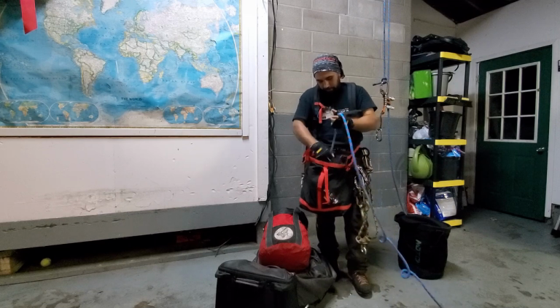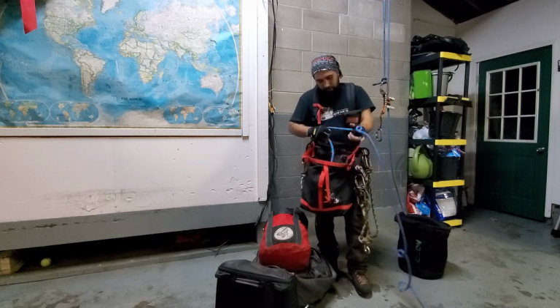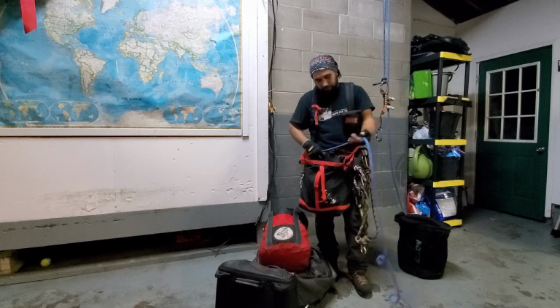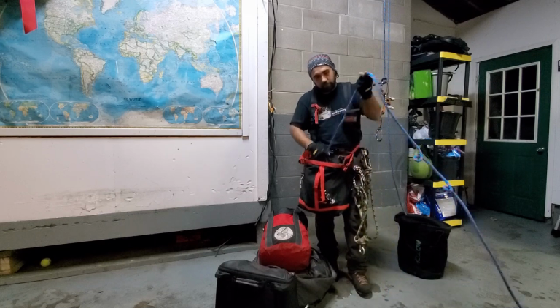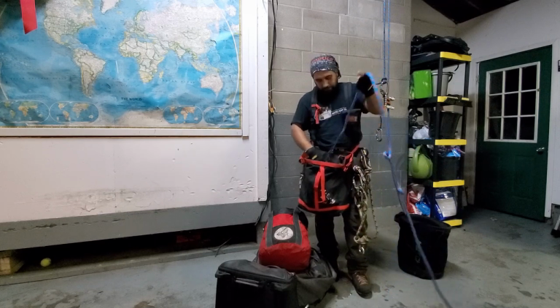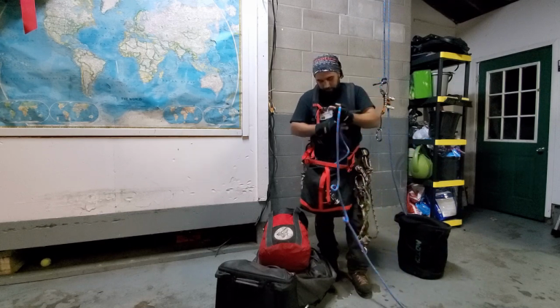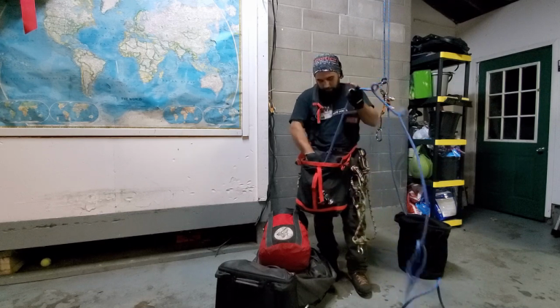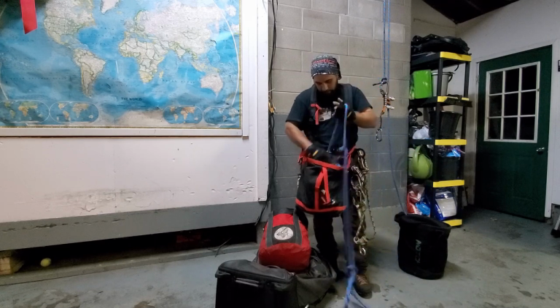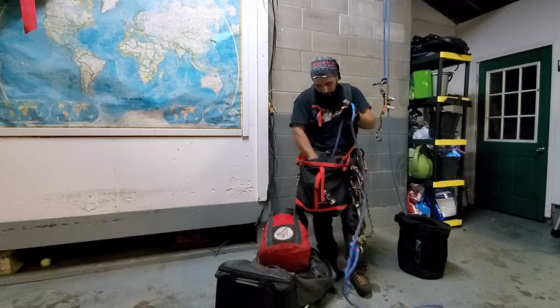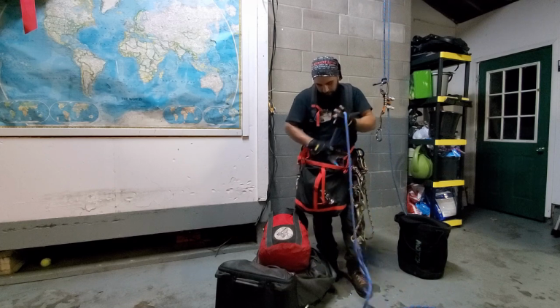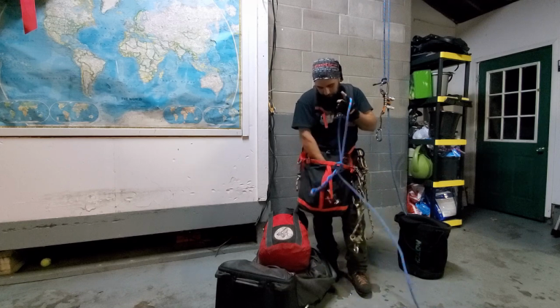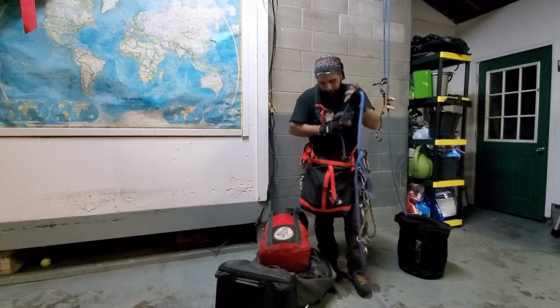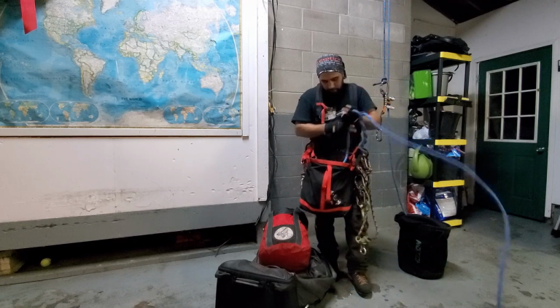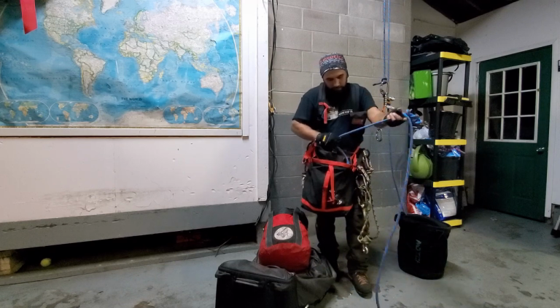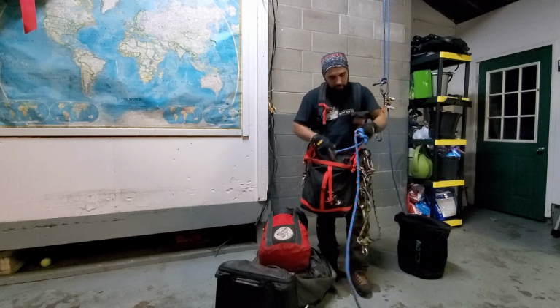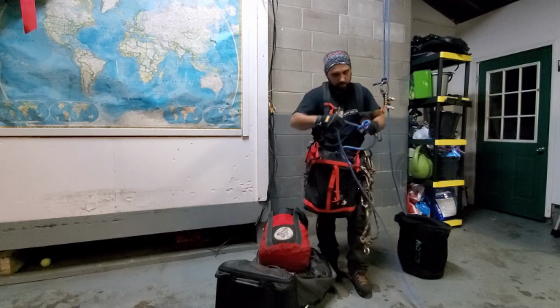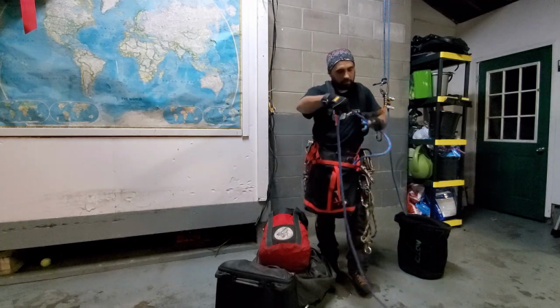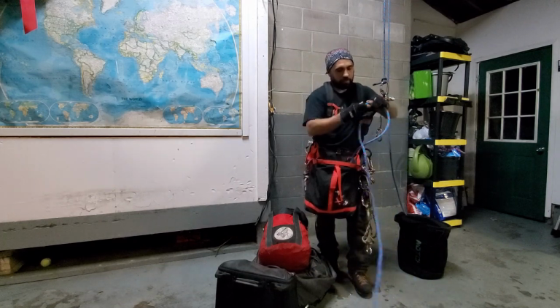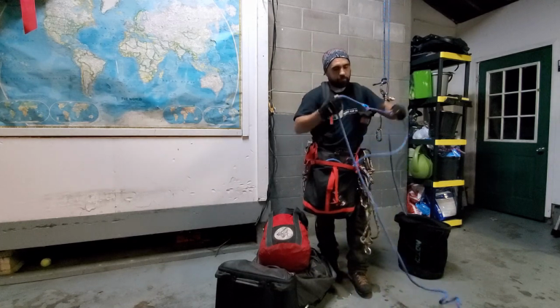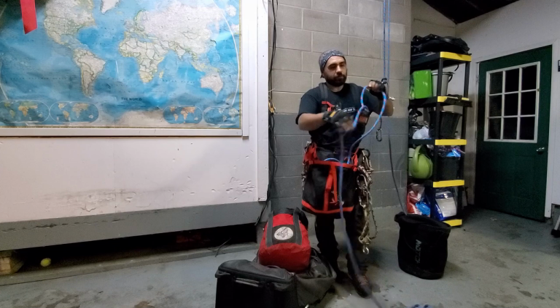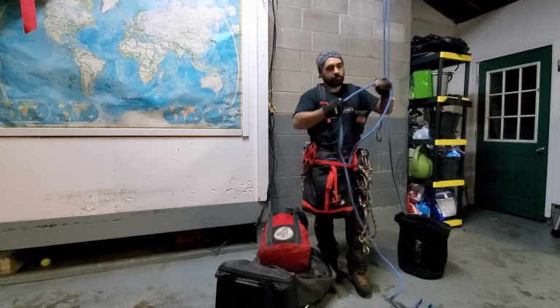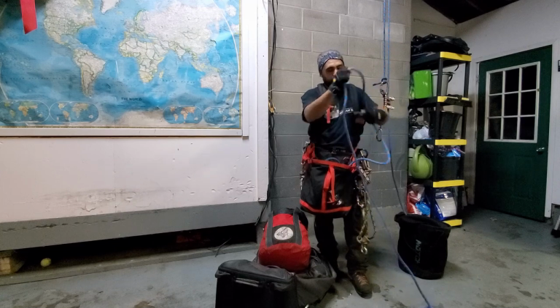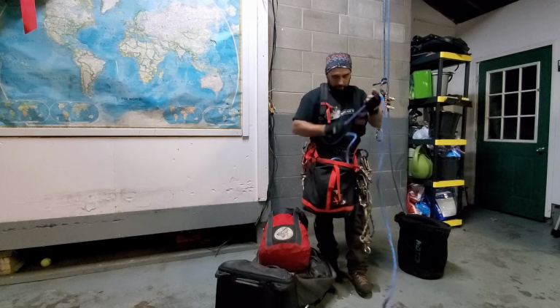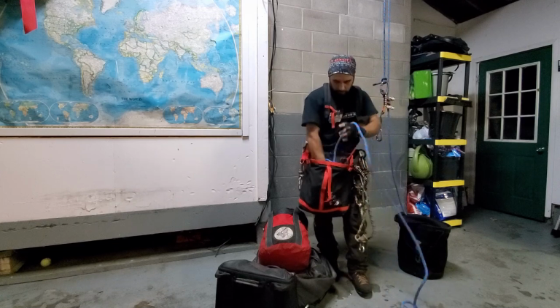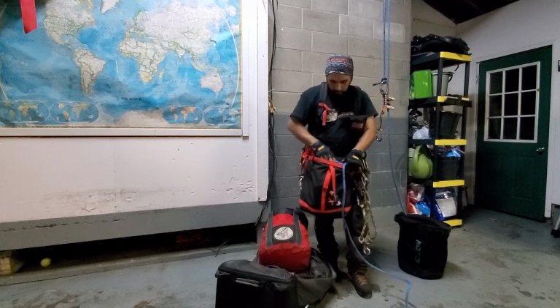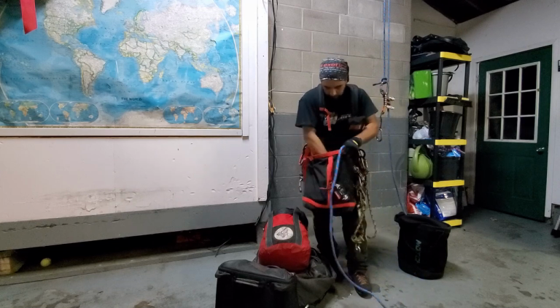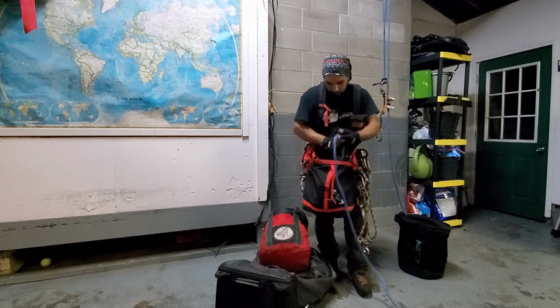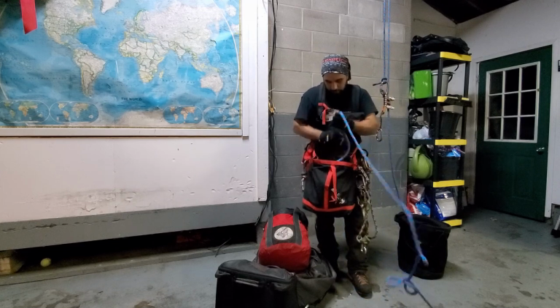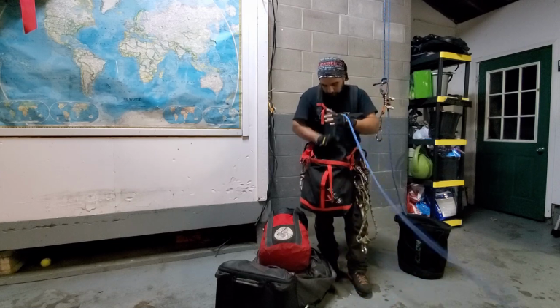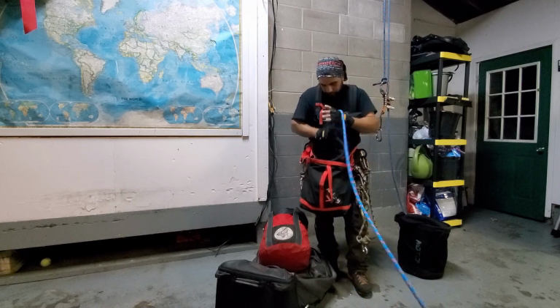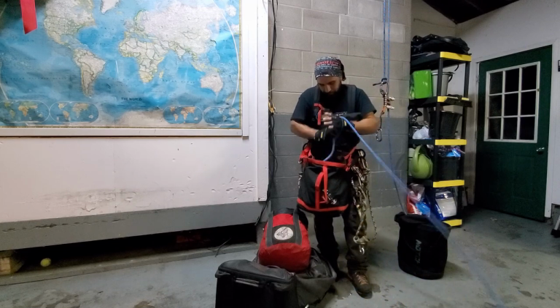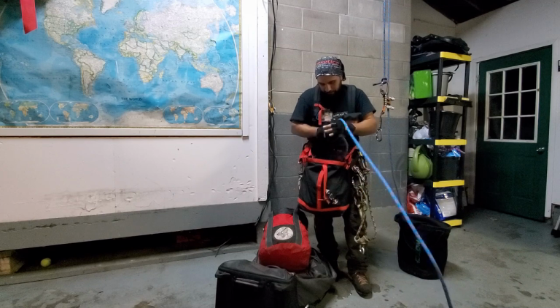But even just with it all completely on the ground, this isn't bad at all. This one's a brand new bag — brand new. And we're just kind of chilling, not even really hurrying, just normal pace.